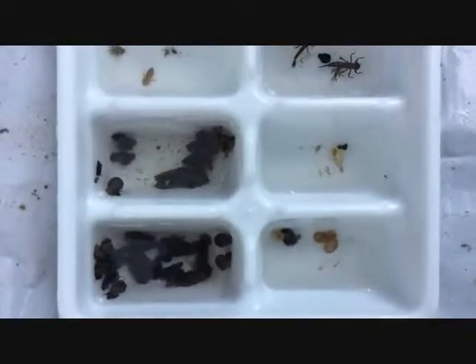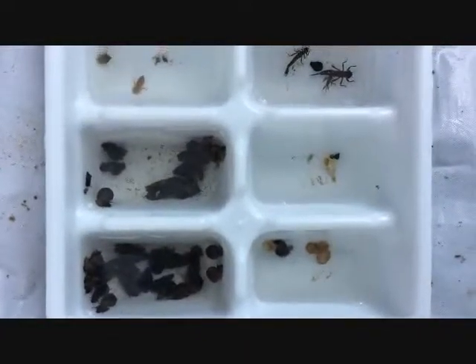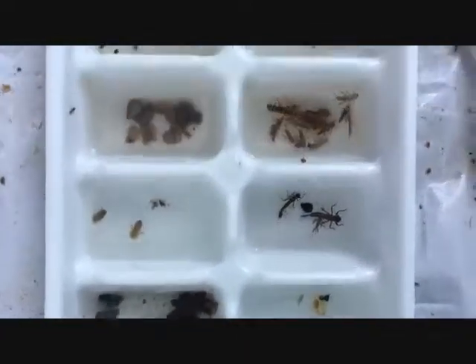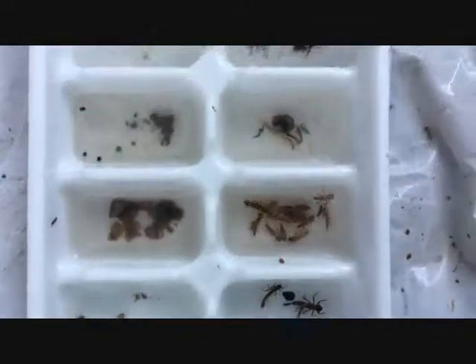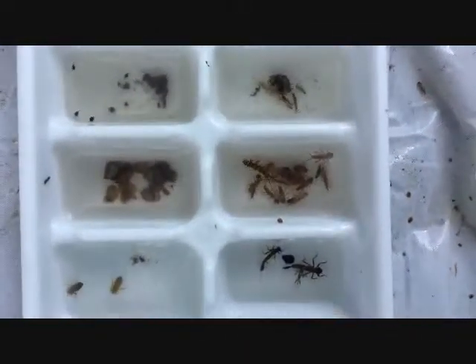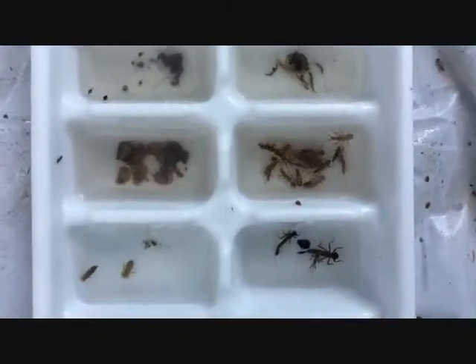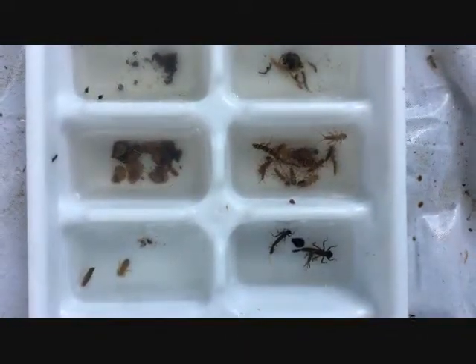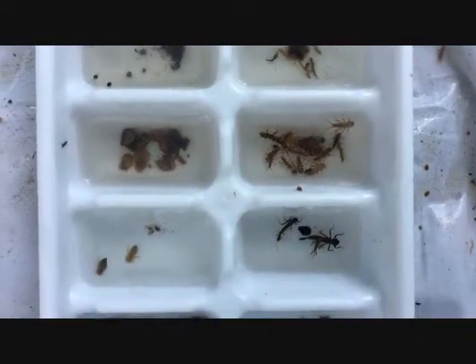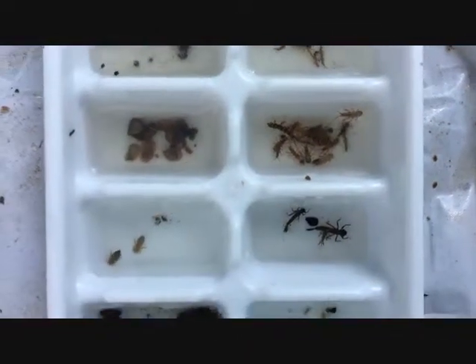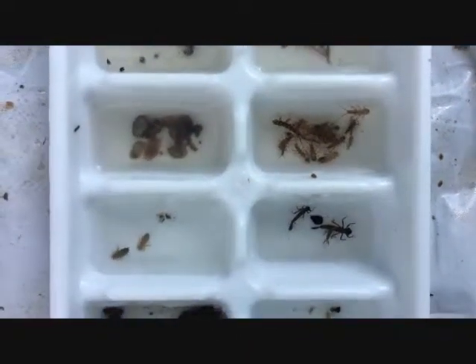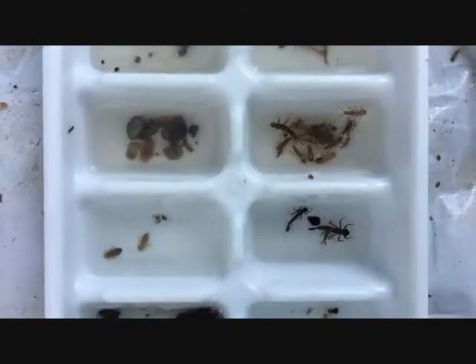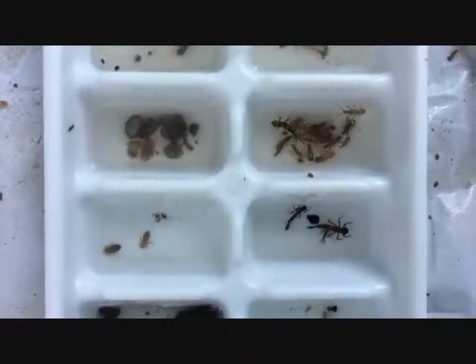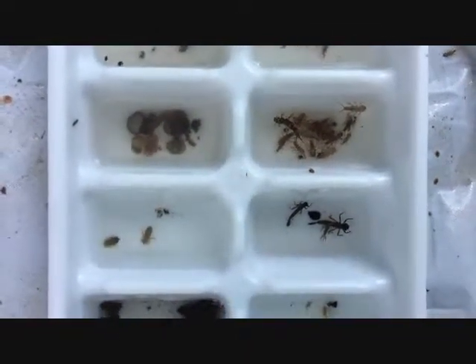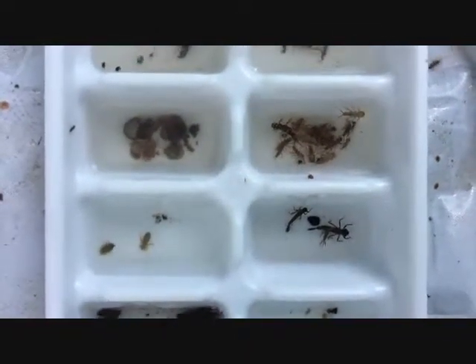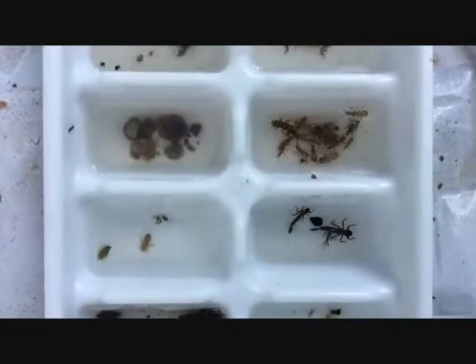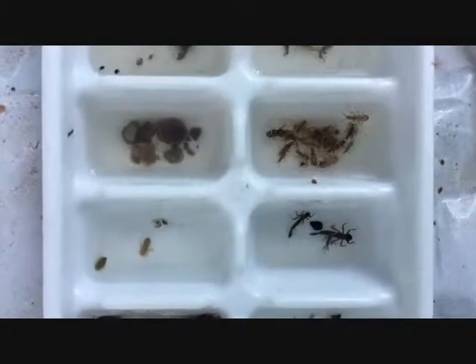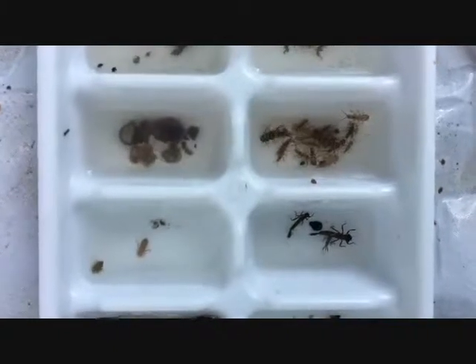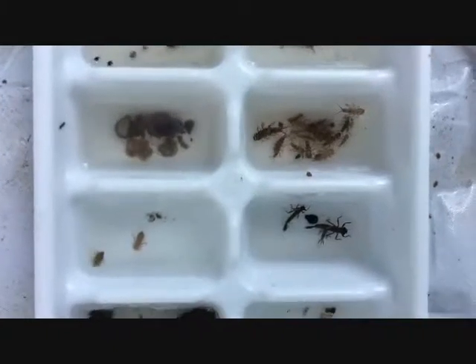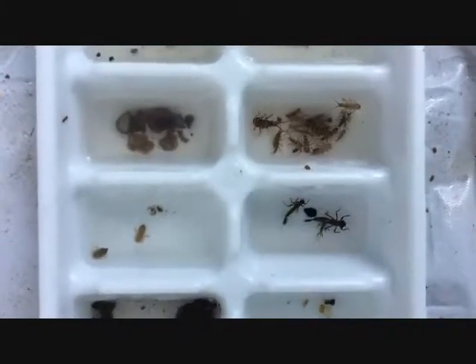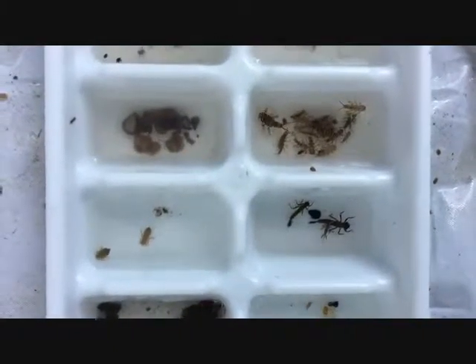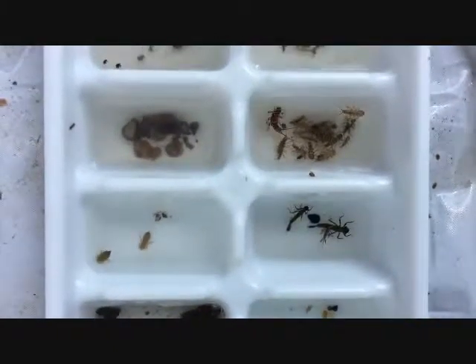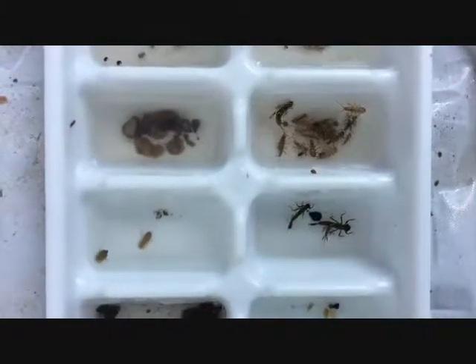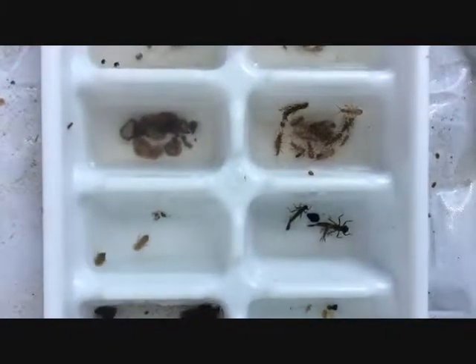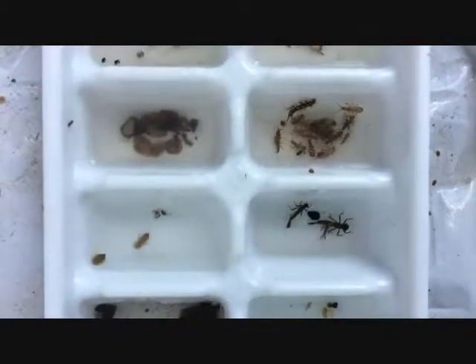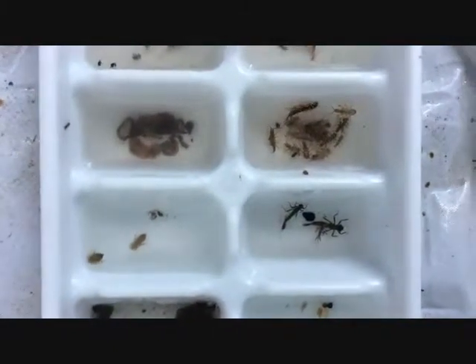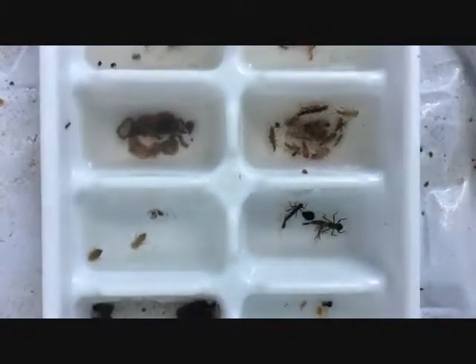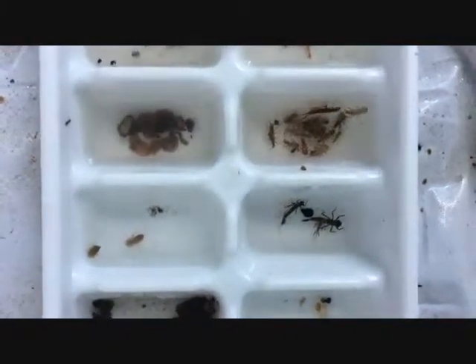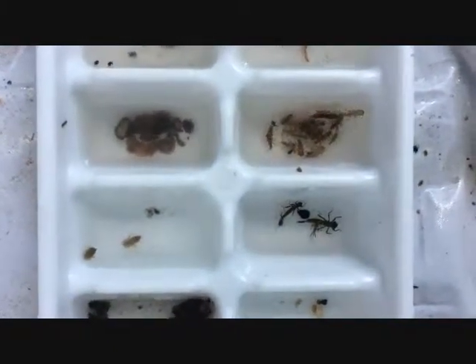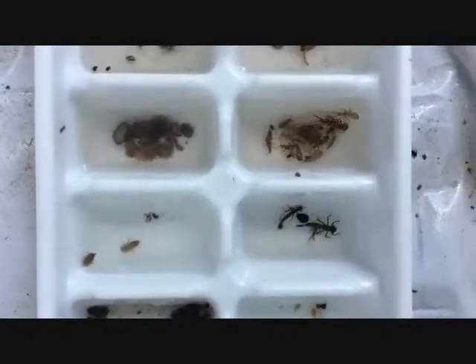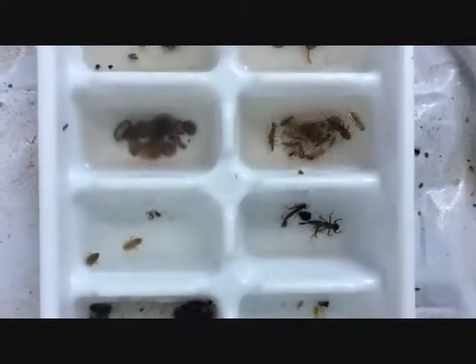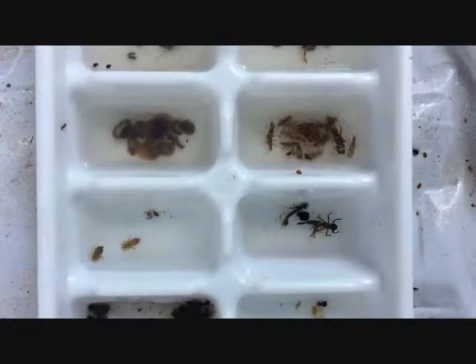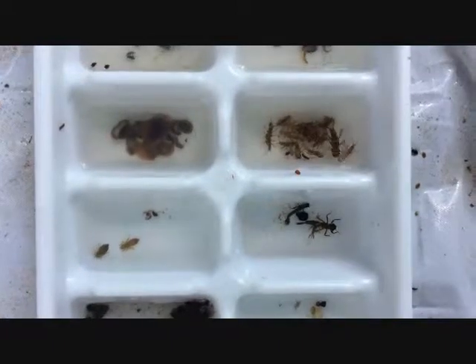On the top left are some water pennies. Top right are some stoneflies. Bottom left are some dragonflies. And bottom right are some damselflies.